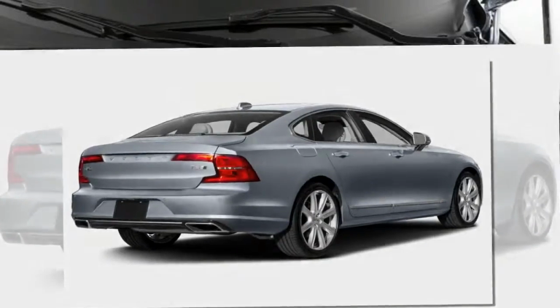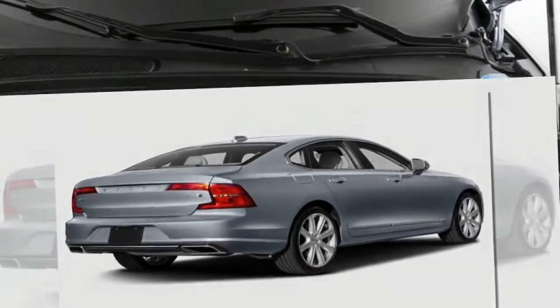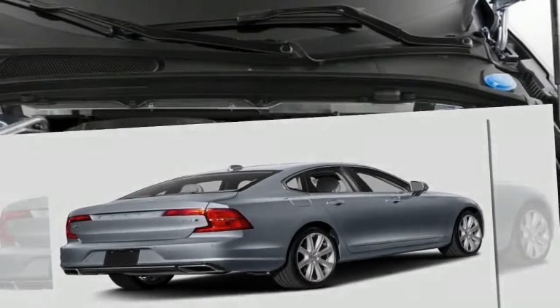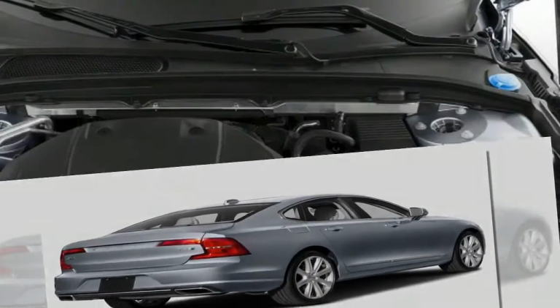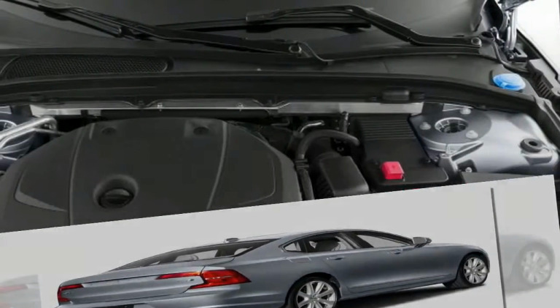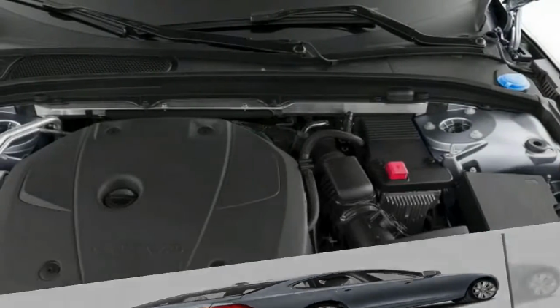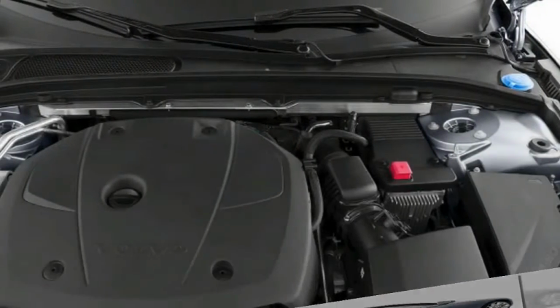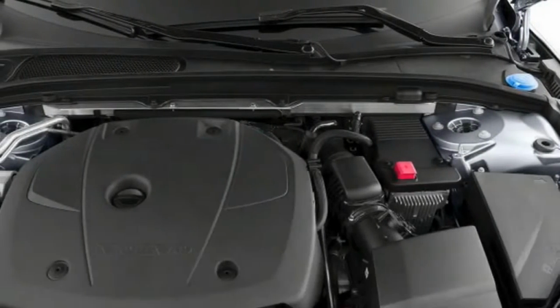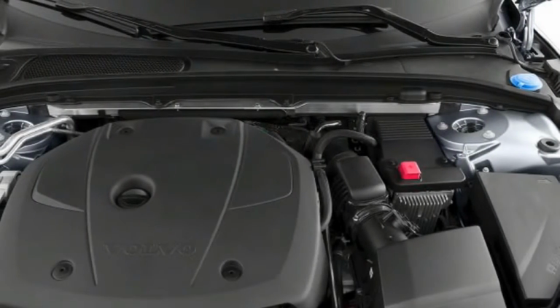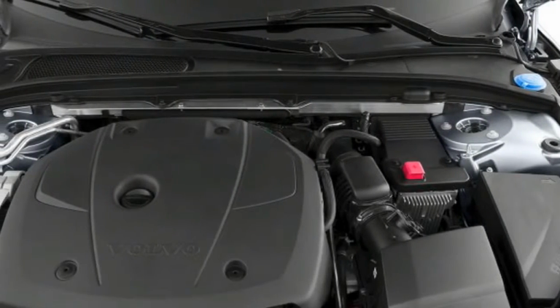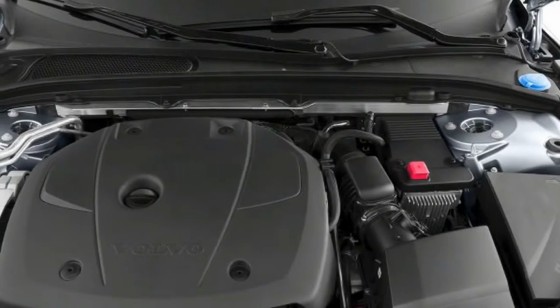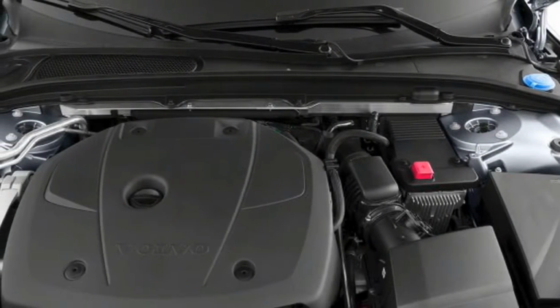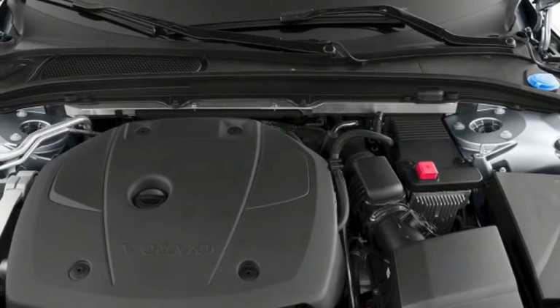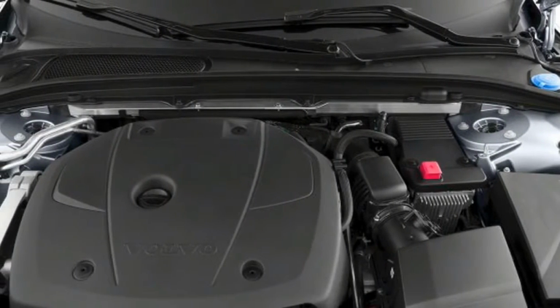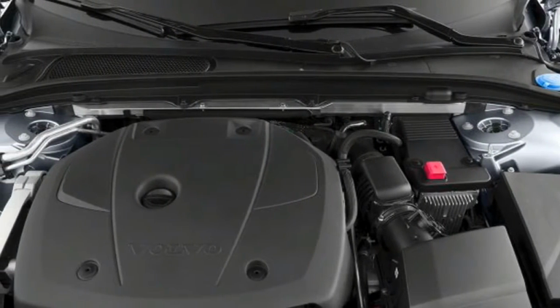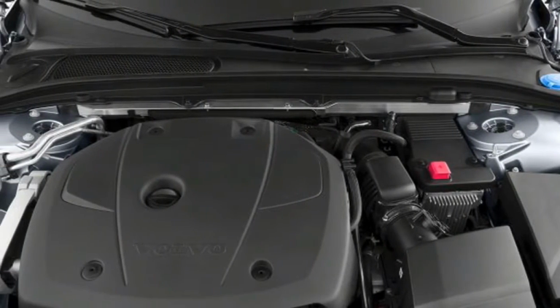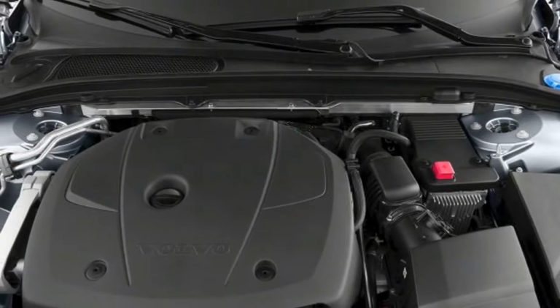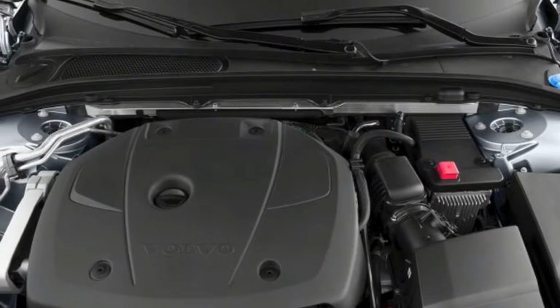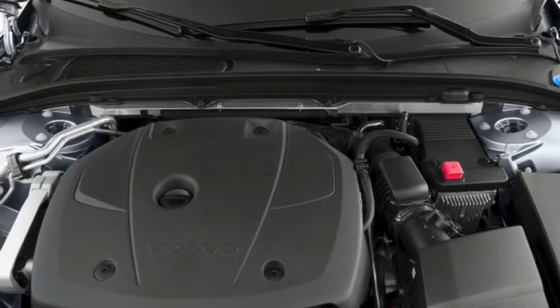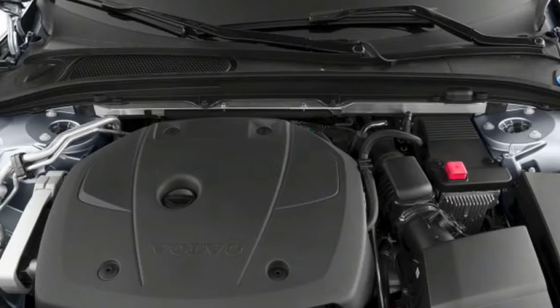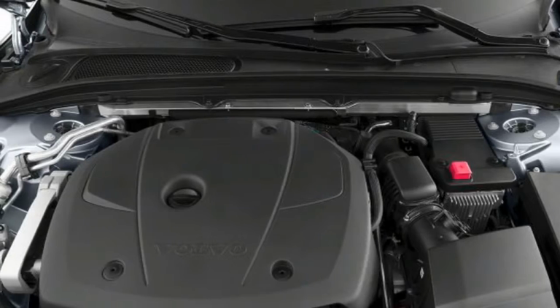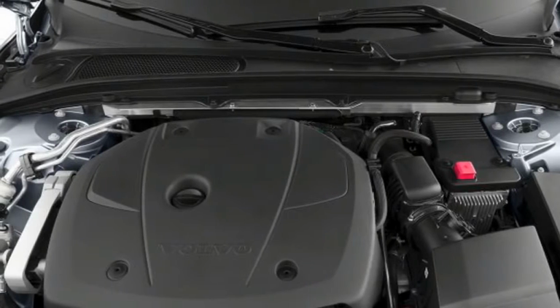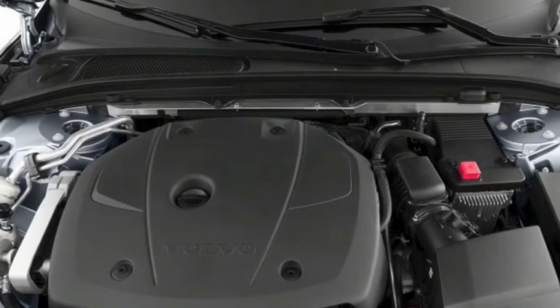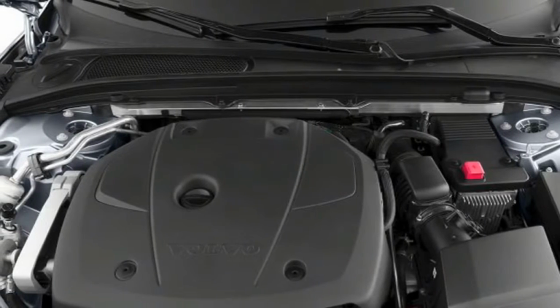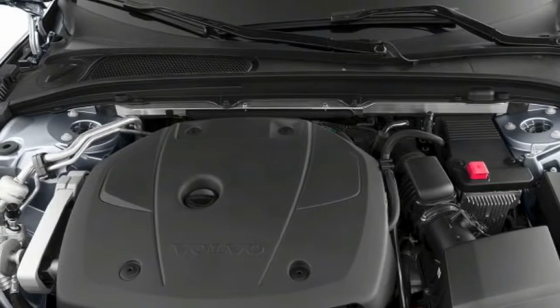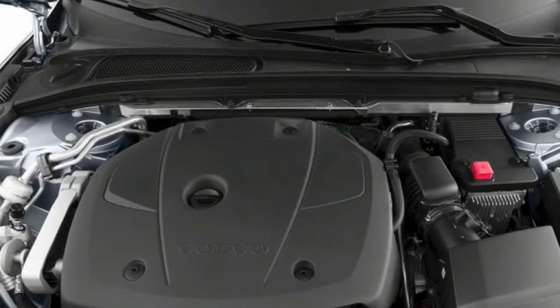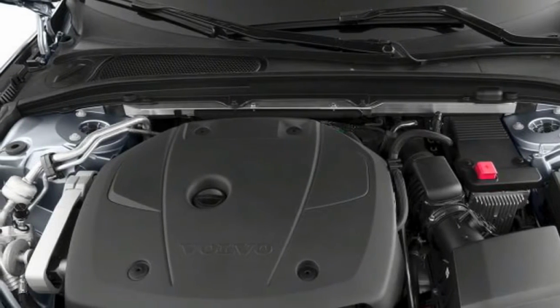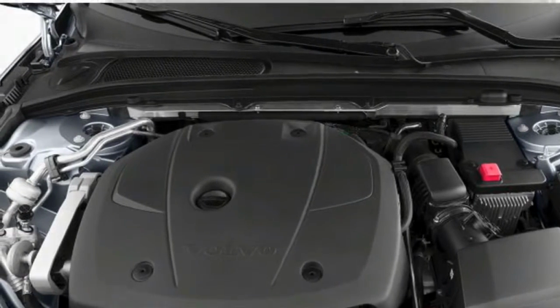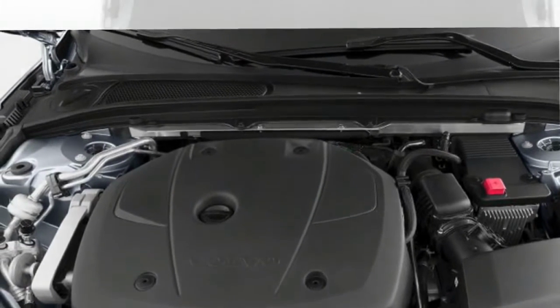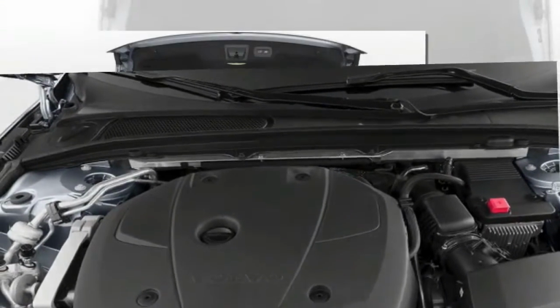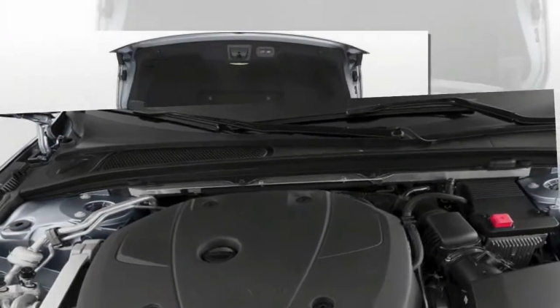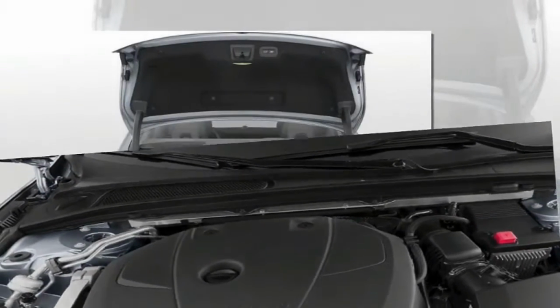The S90 also offers new rear-seat luxury options including massaging seats, power window shades, and a revised center armrest.